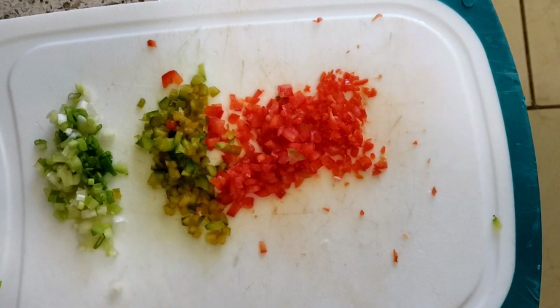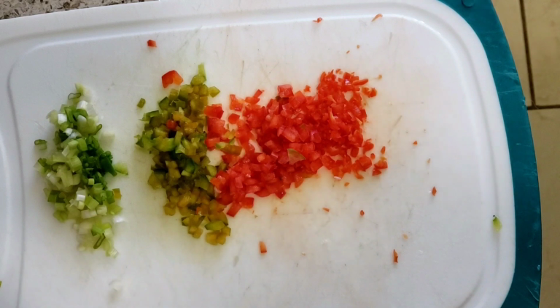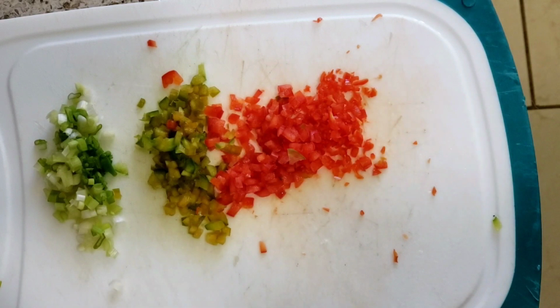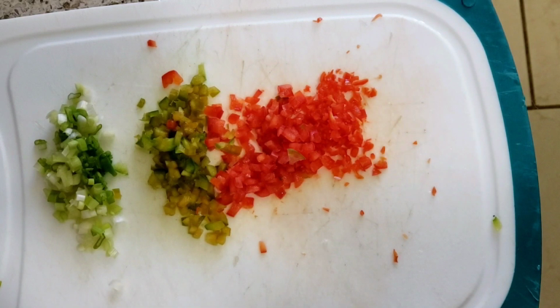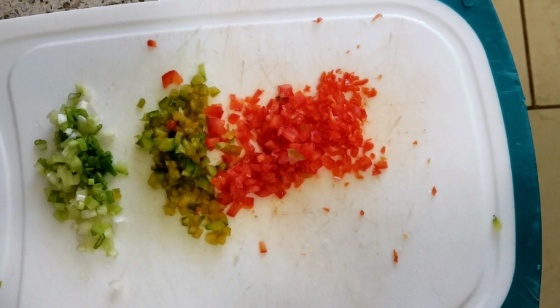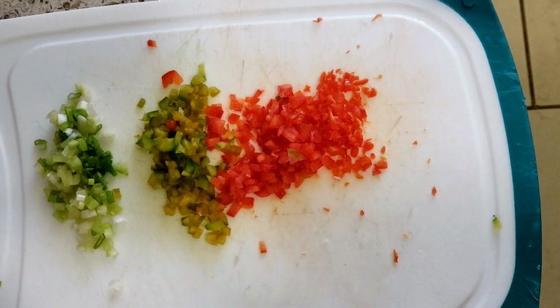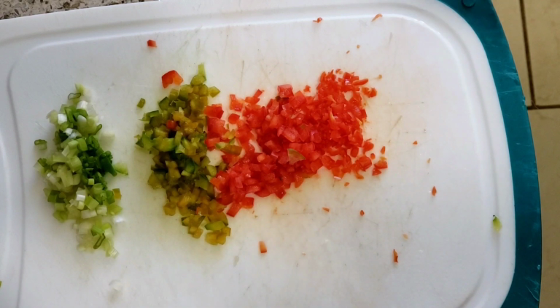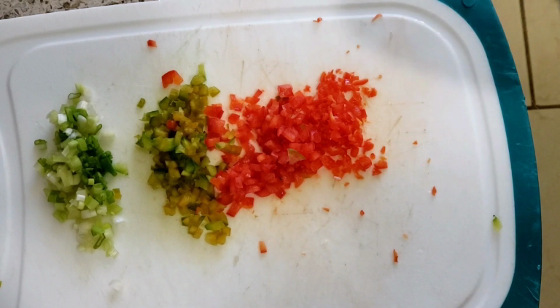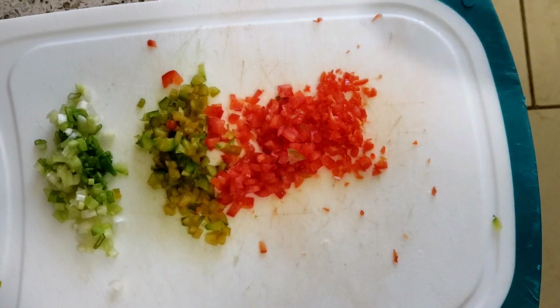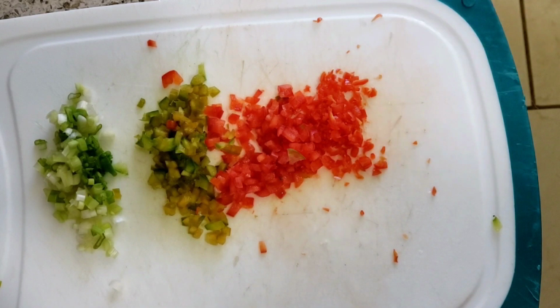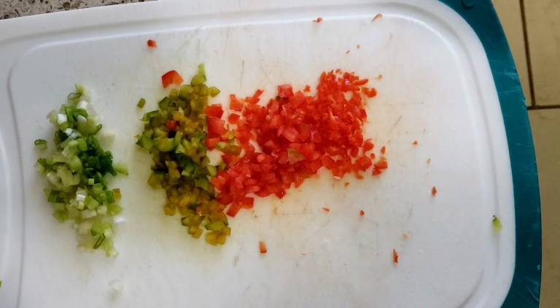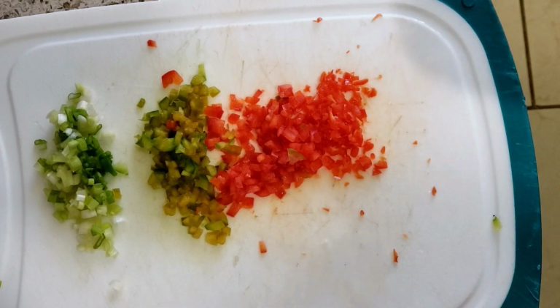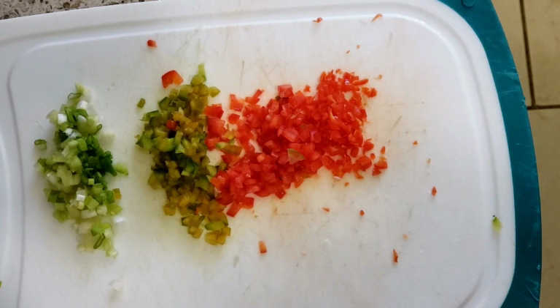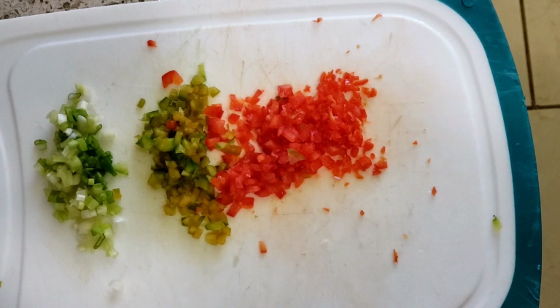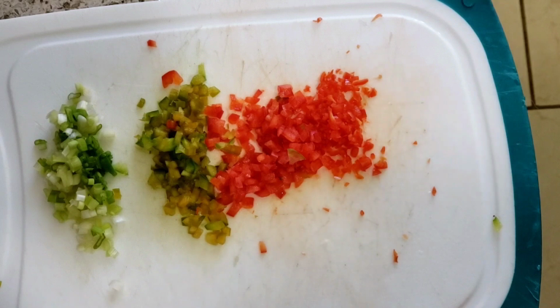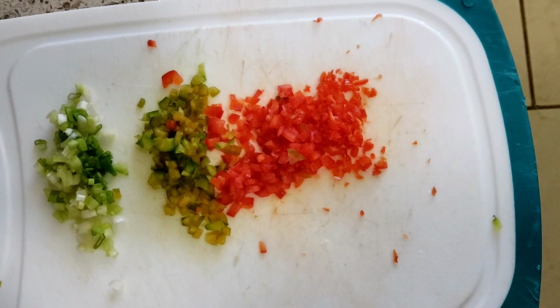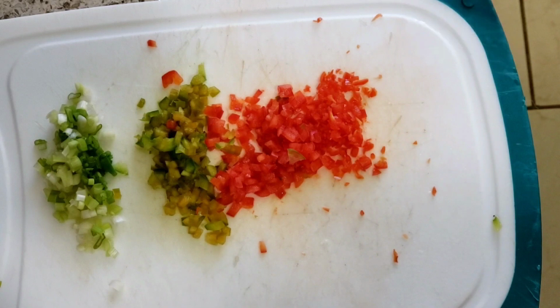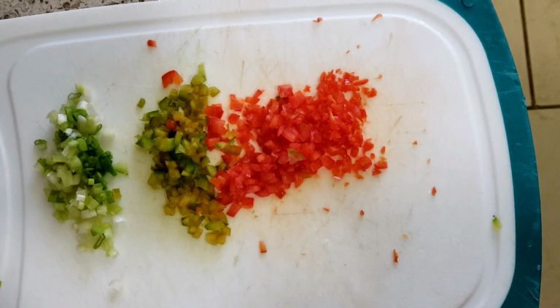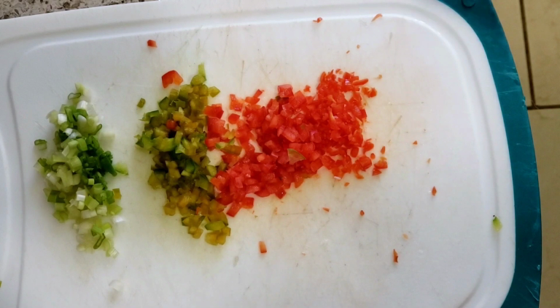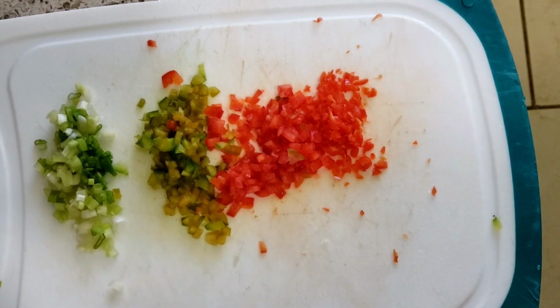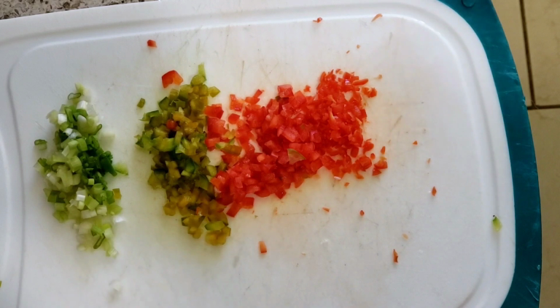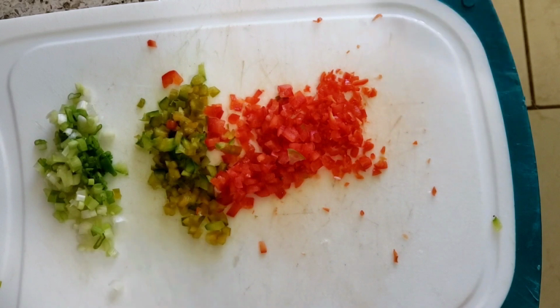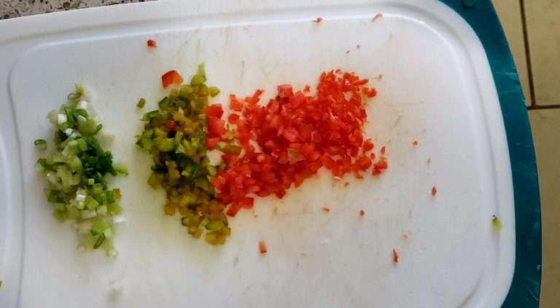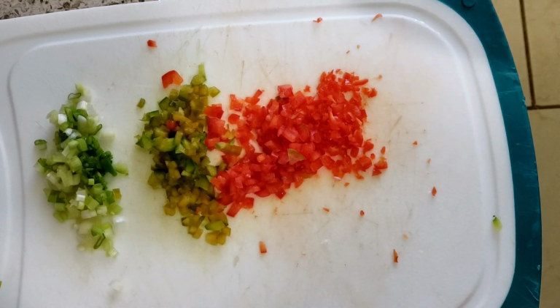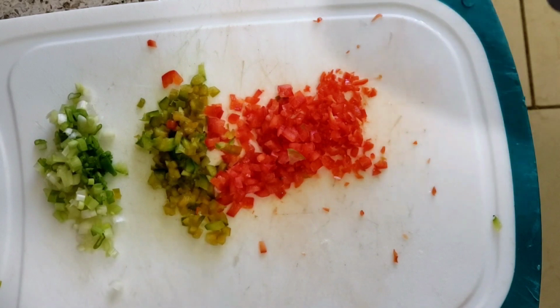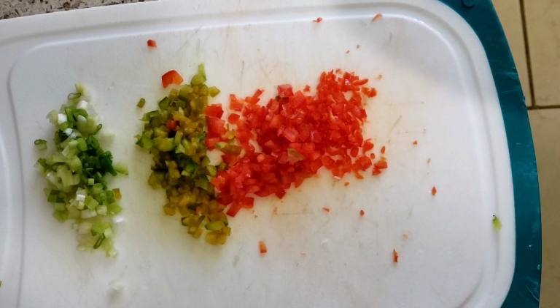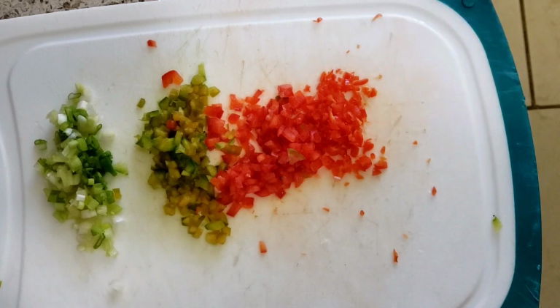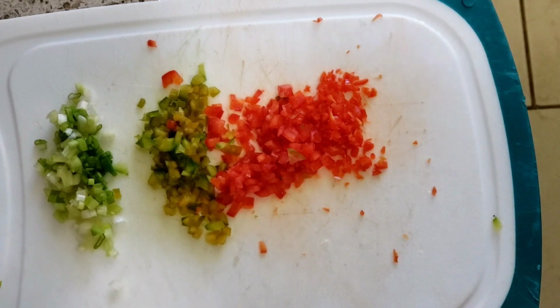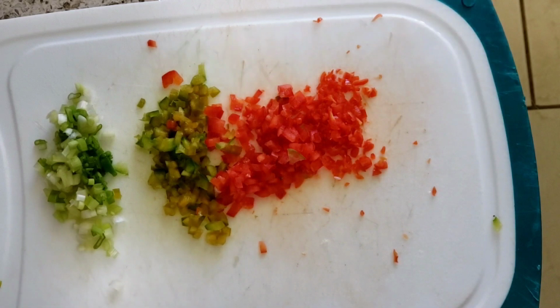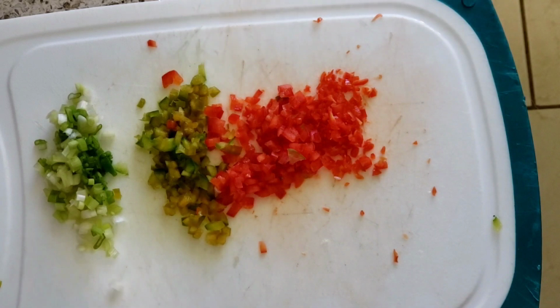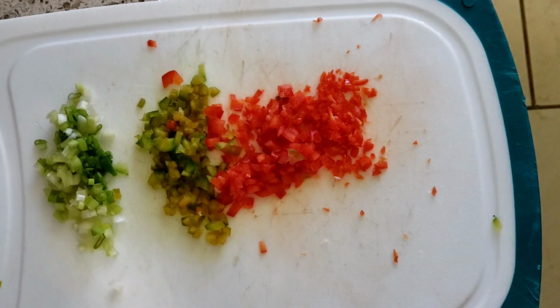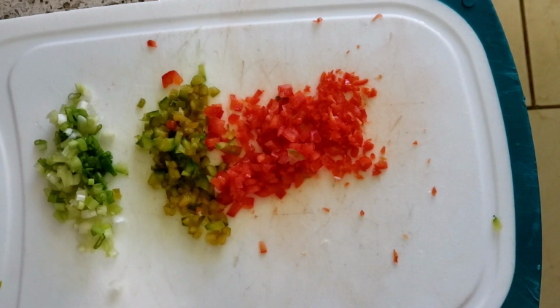Stay tuned - I'm going to wait for the fish to boil, come back once I clean it and pick it apart in small pieces, and show you guys how I put it all together.